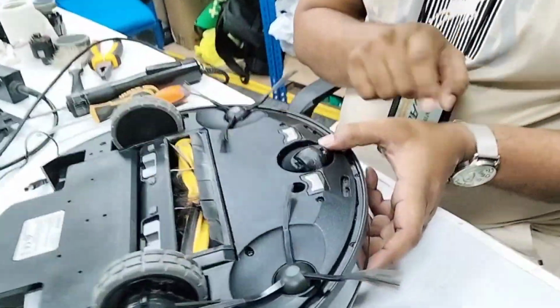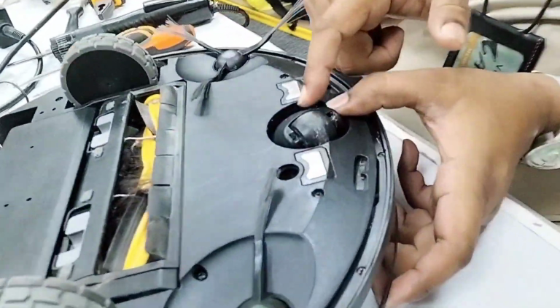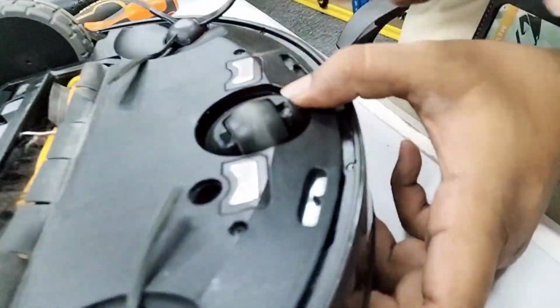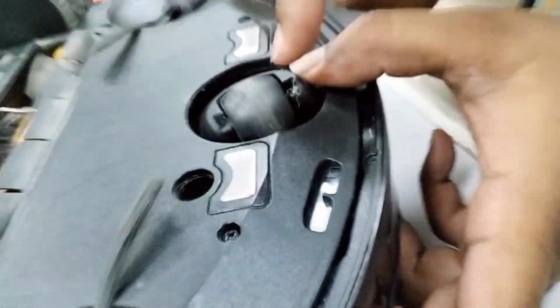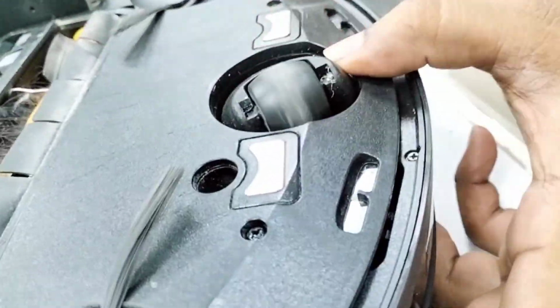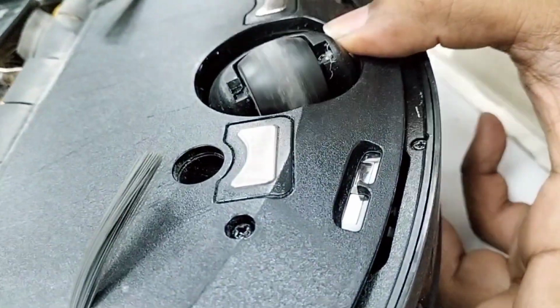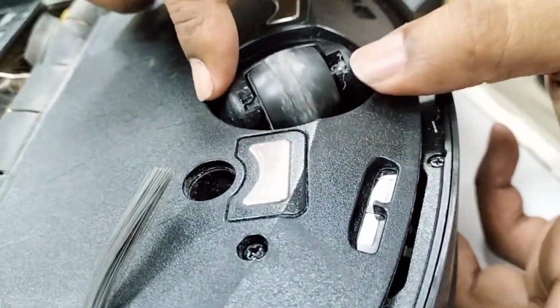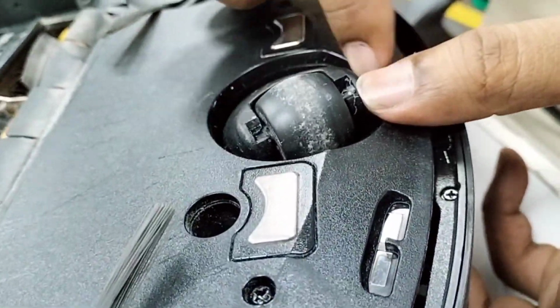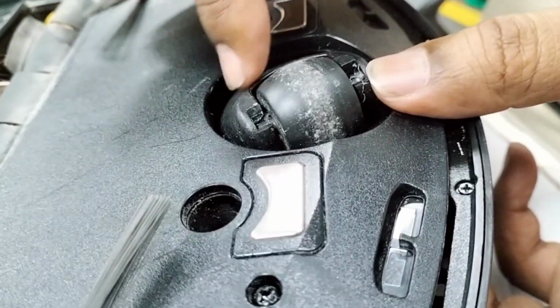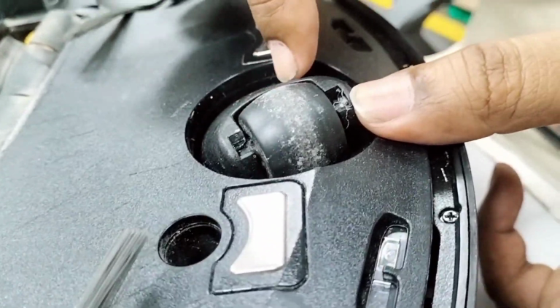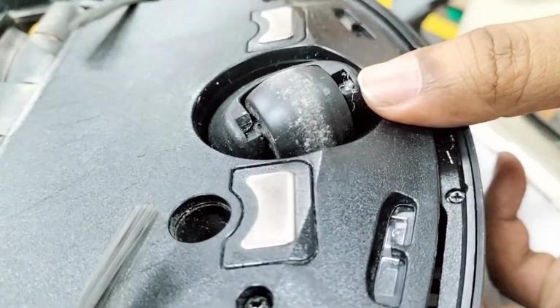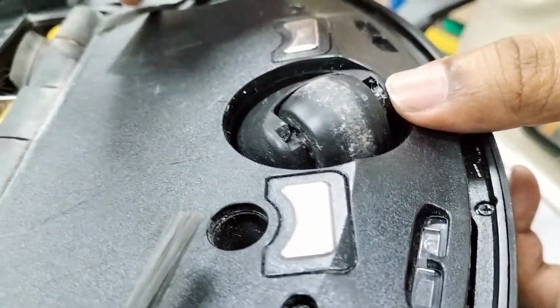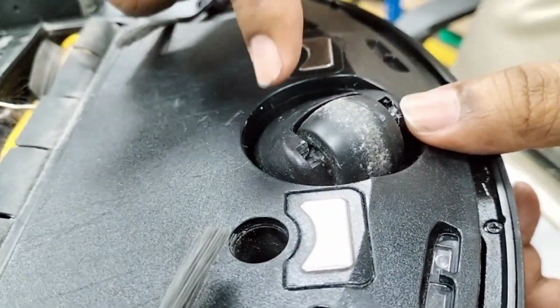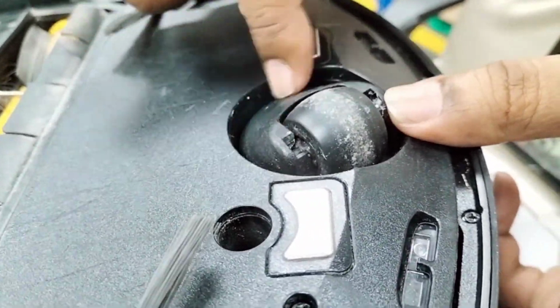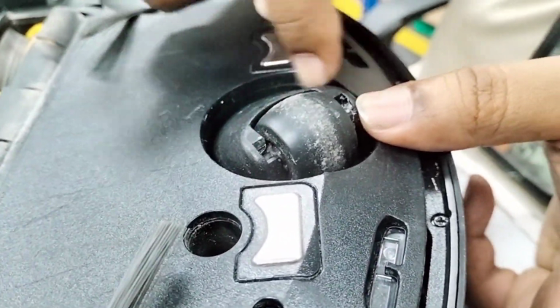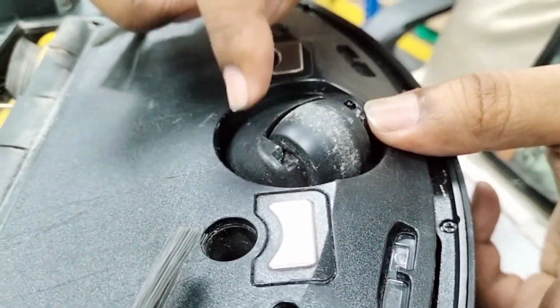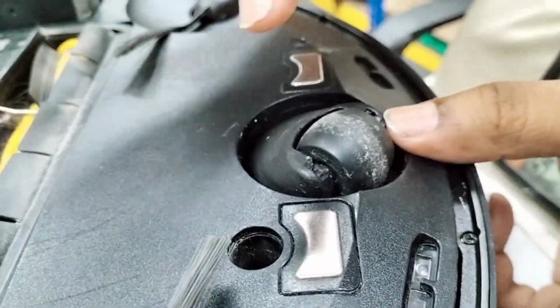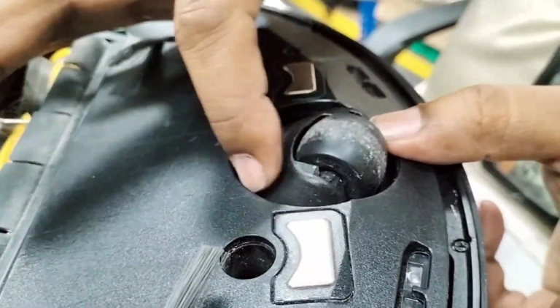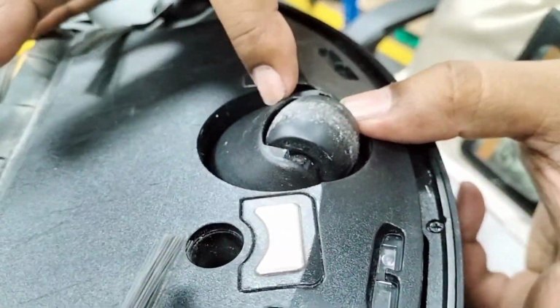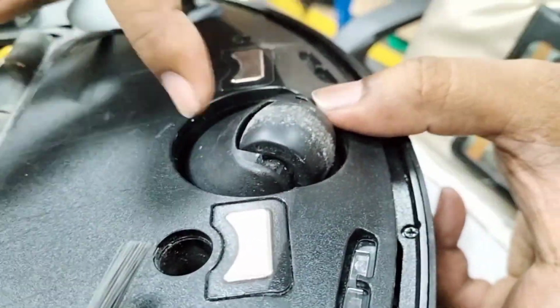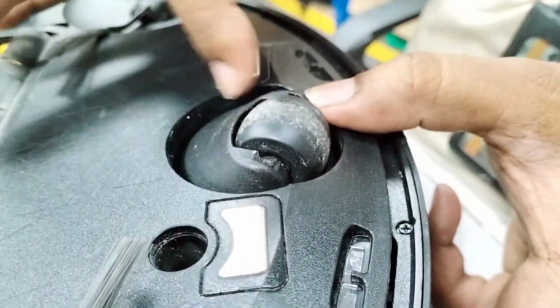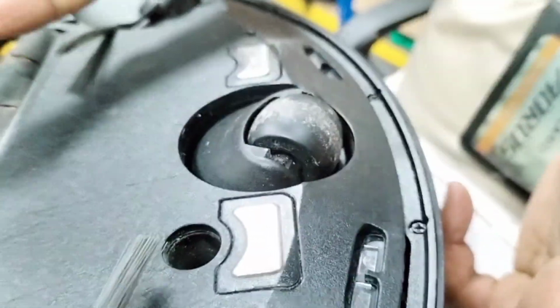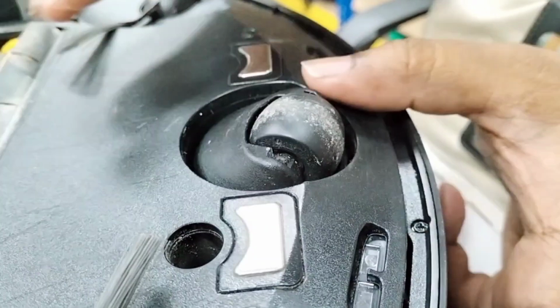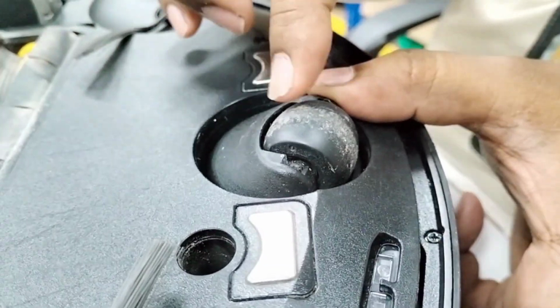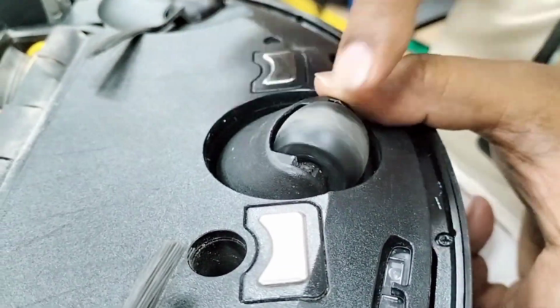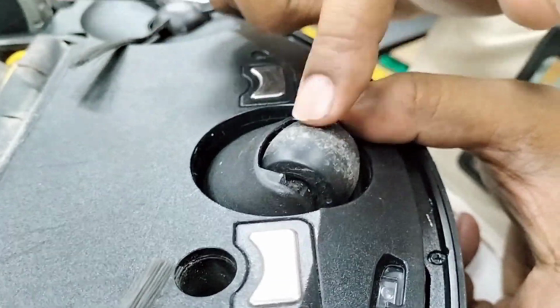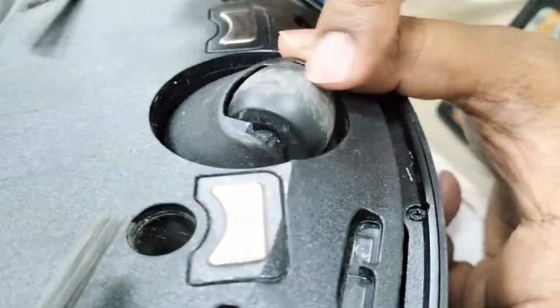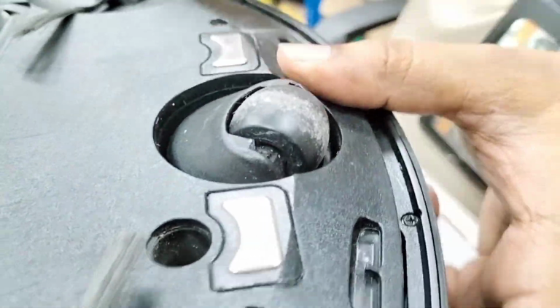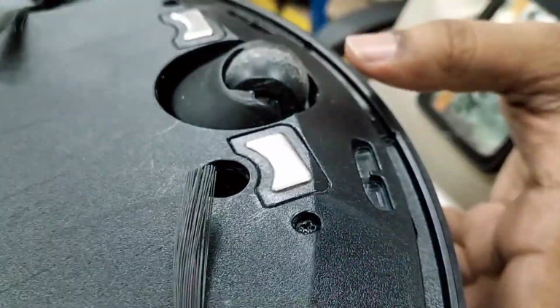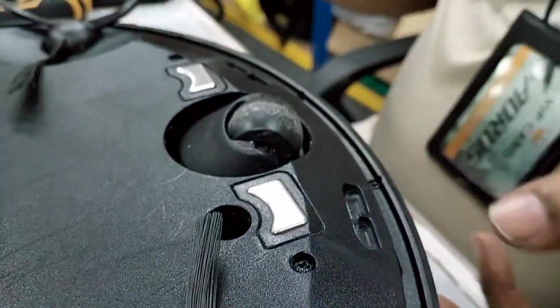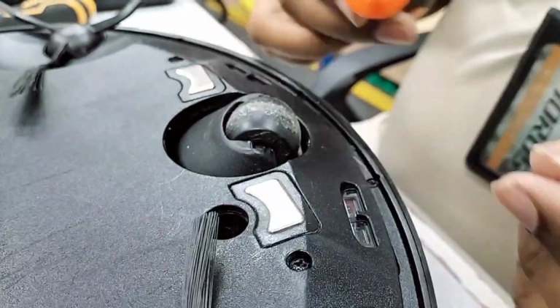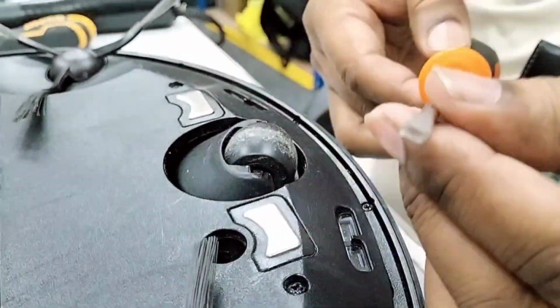You can see — just take out this part, no need to take out the full assembly. Originally when you buy it, they give you the full assembly, but there's no need to replace the full assembly. This one is fine, nothing wrong with it — you just need to change this roller part.